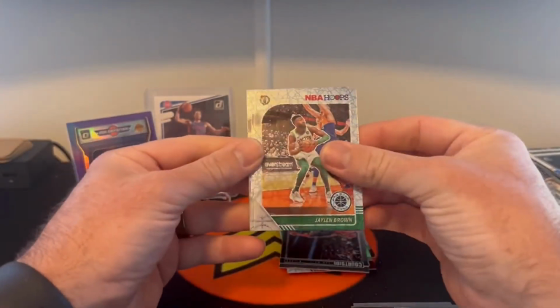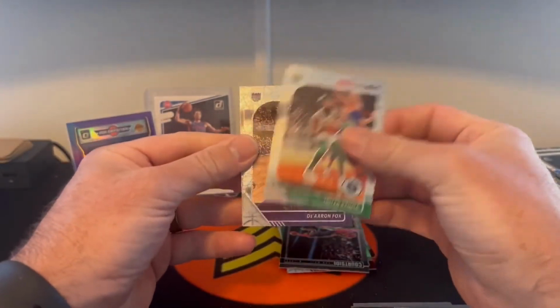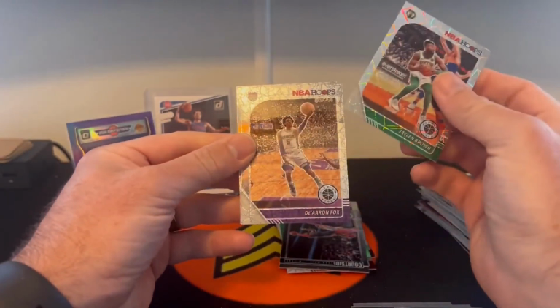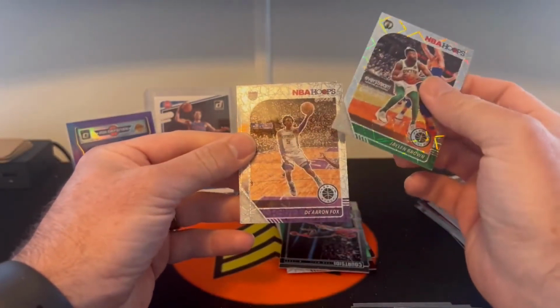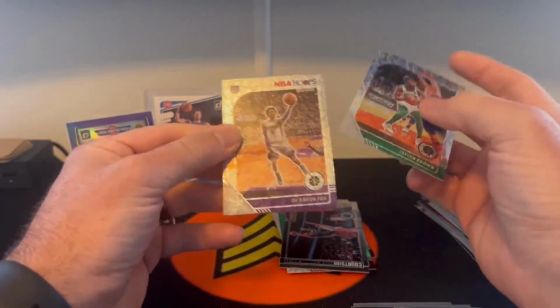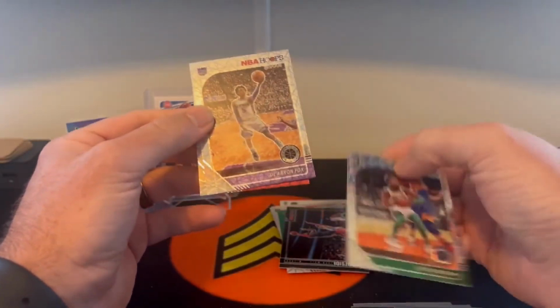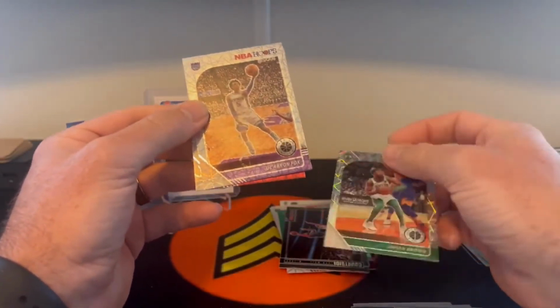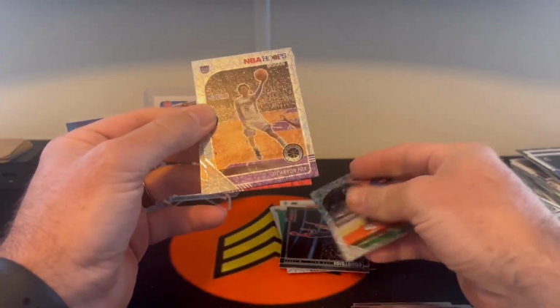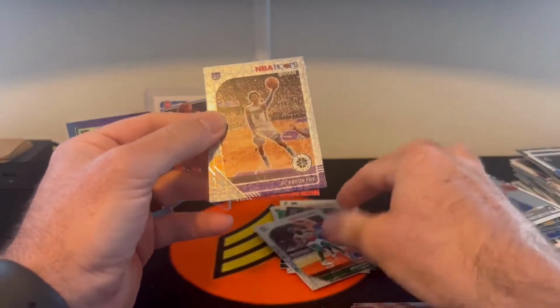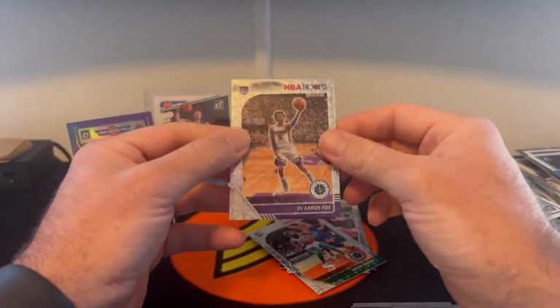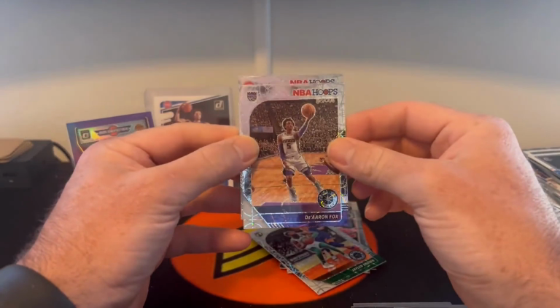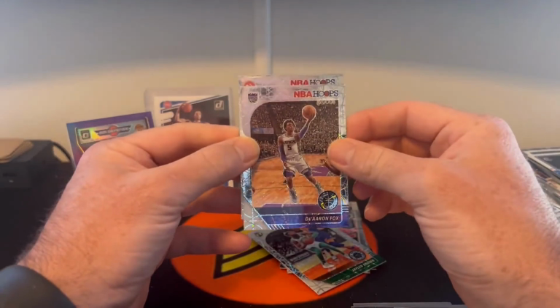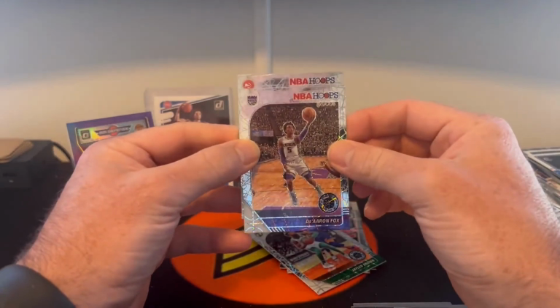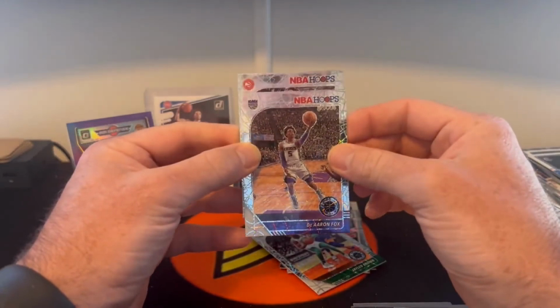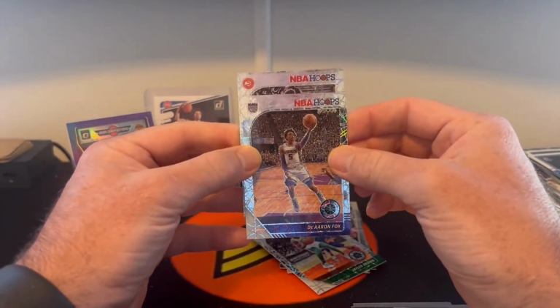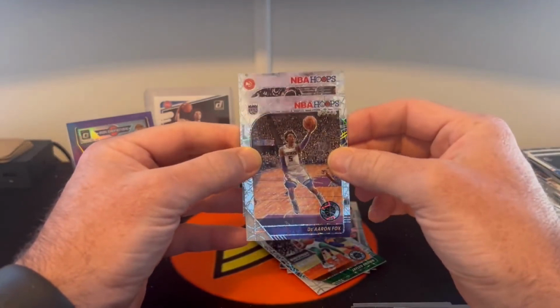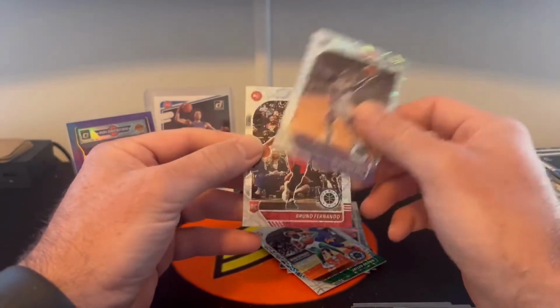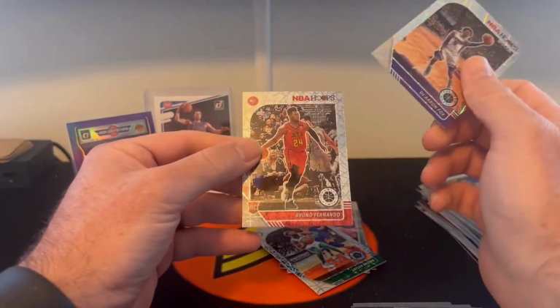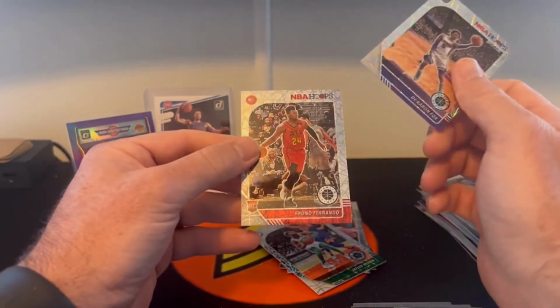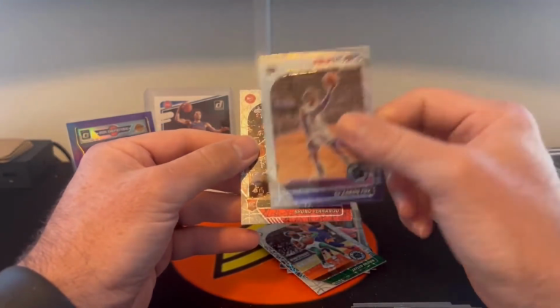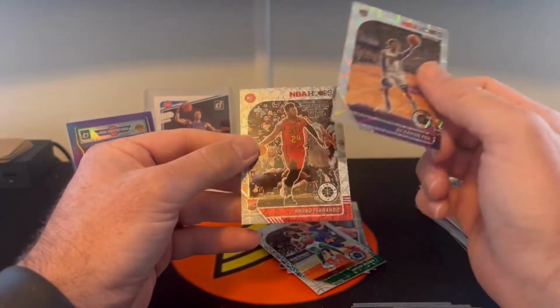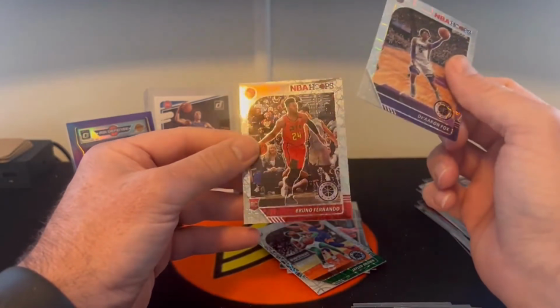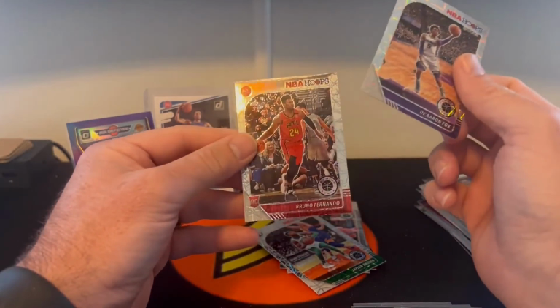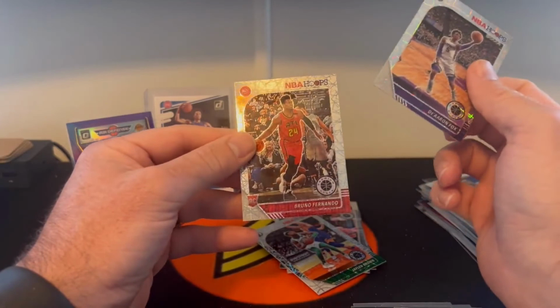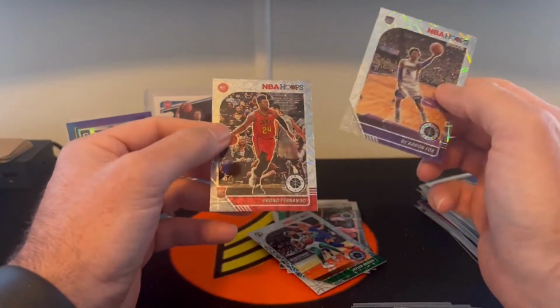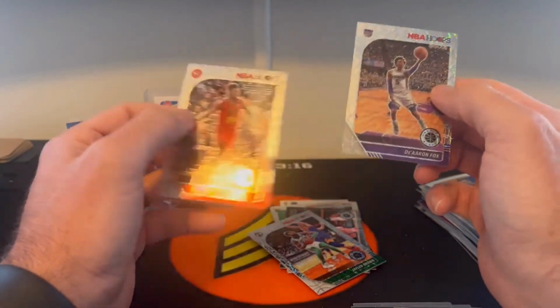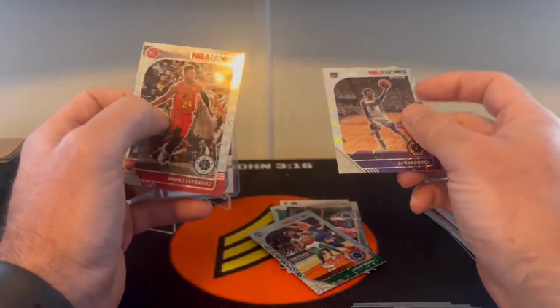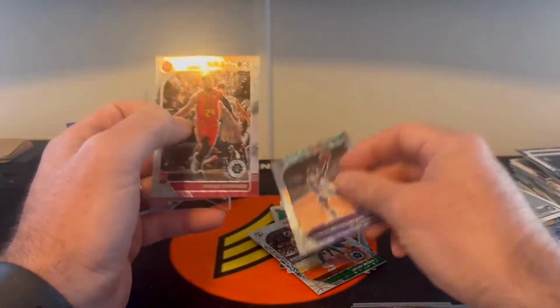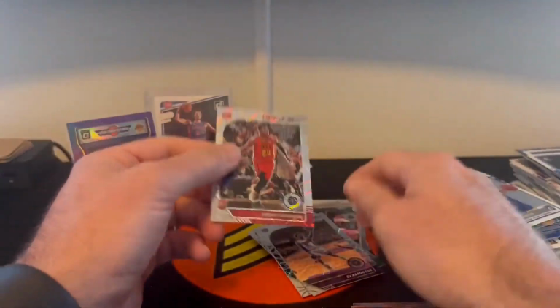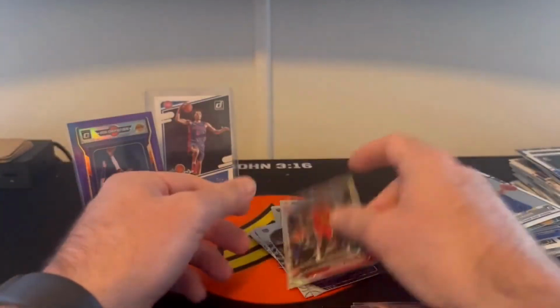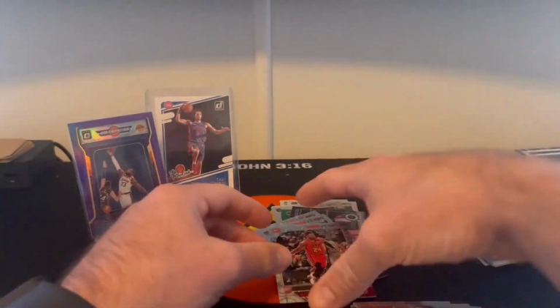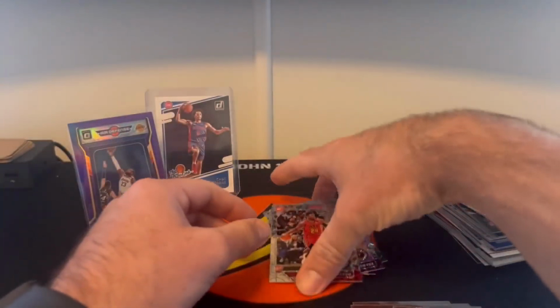Jaylen Brown, De'Aaron Fox. Can we get a rookie at least? We can — Bruno Fernando. All right guys, that is four of those mystery boxes opened up.